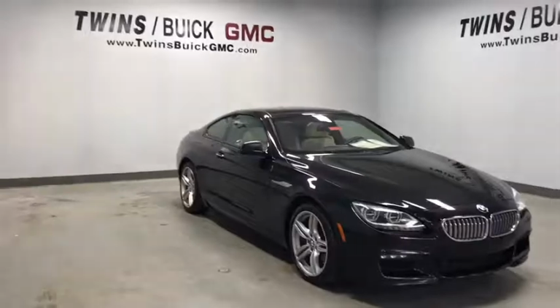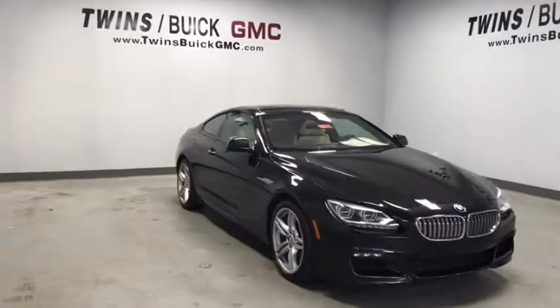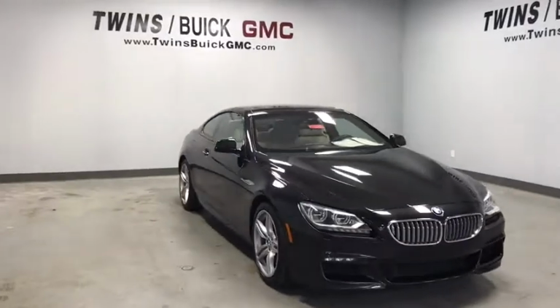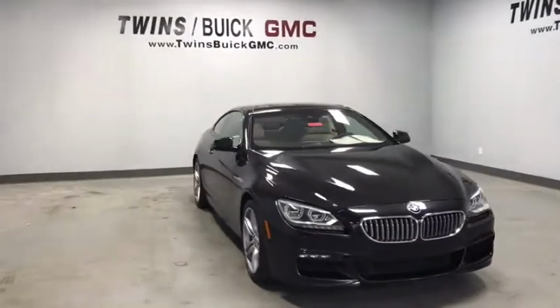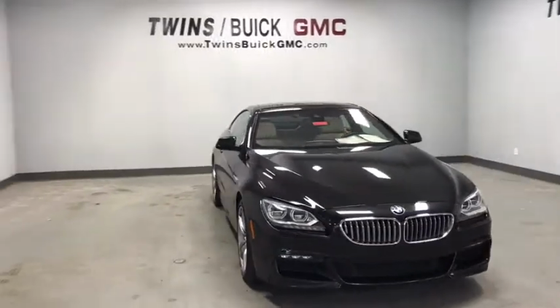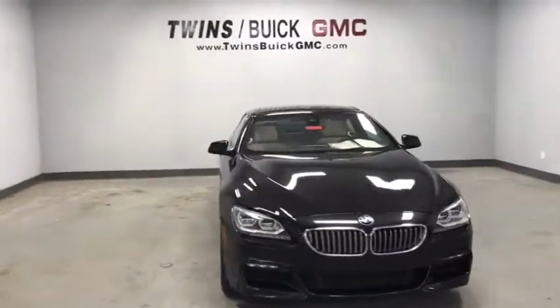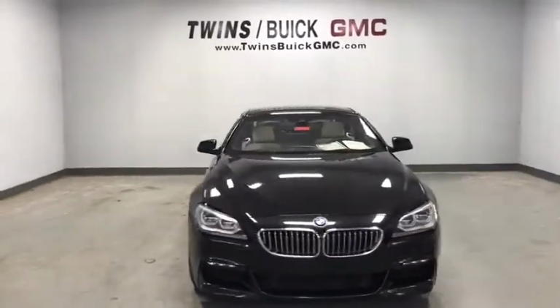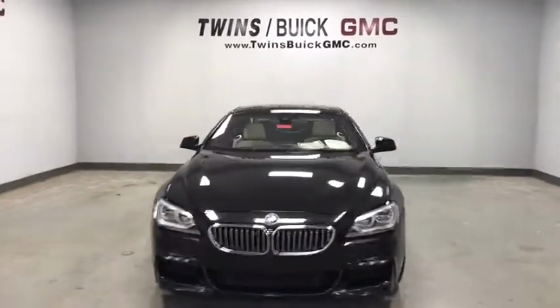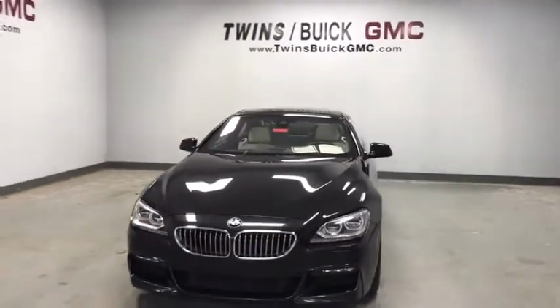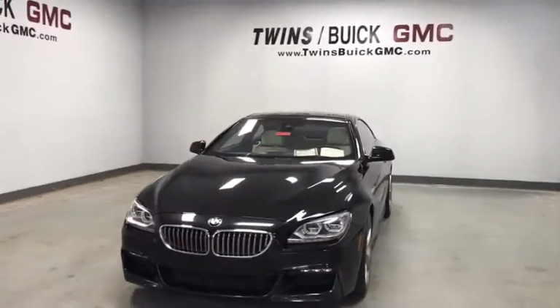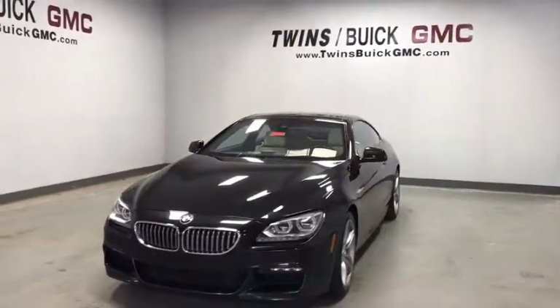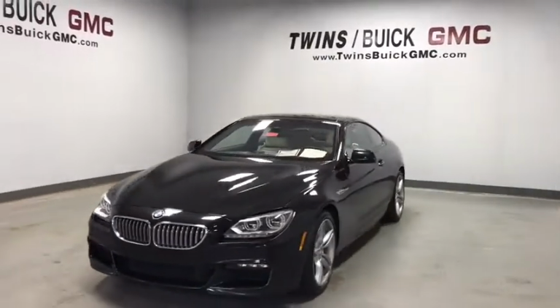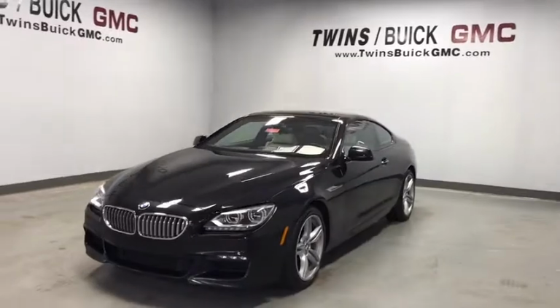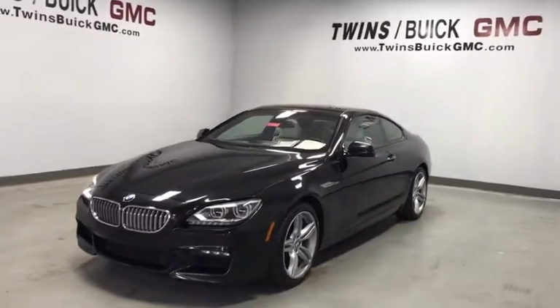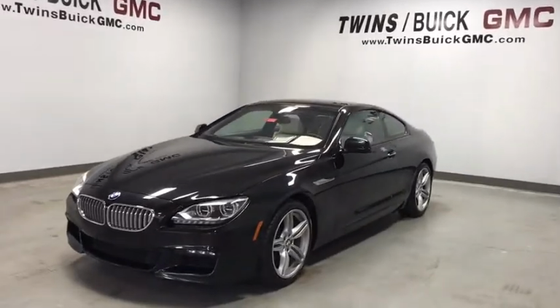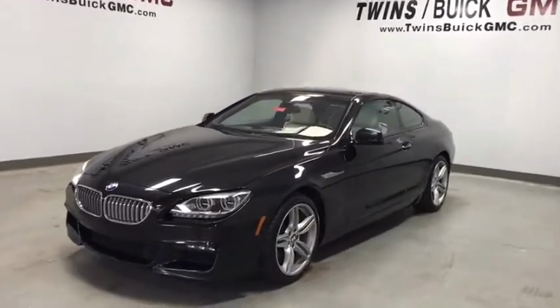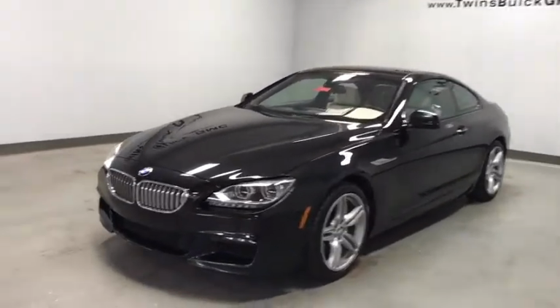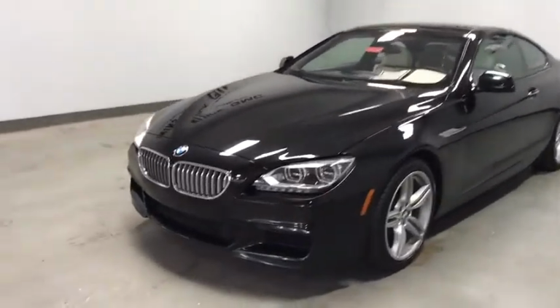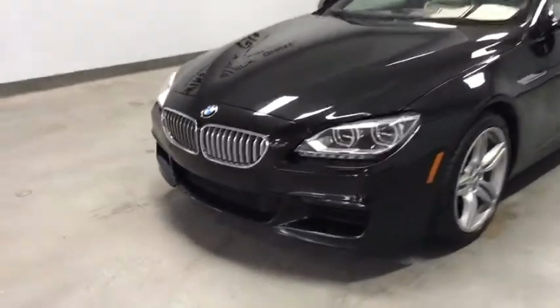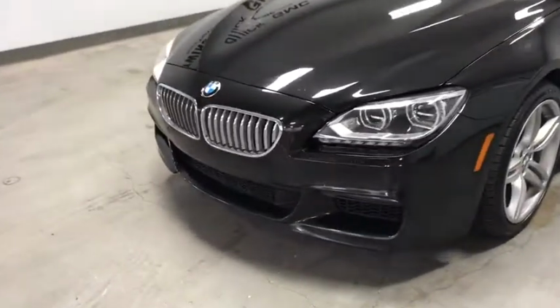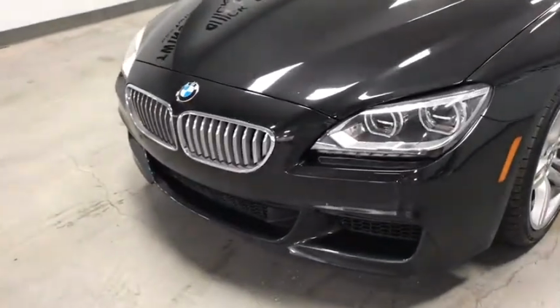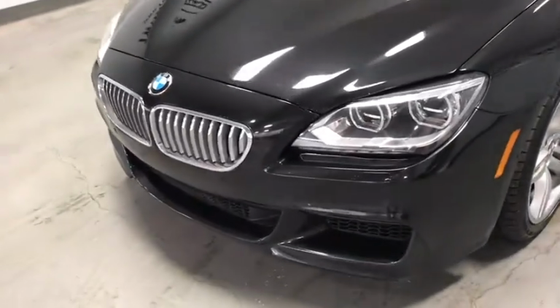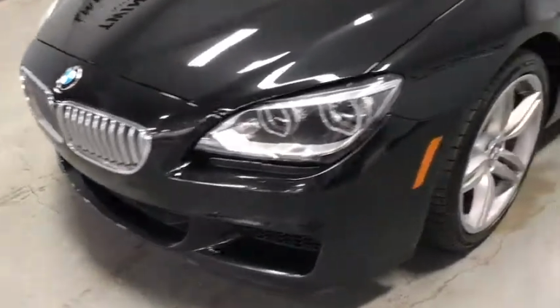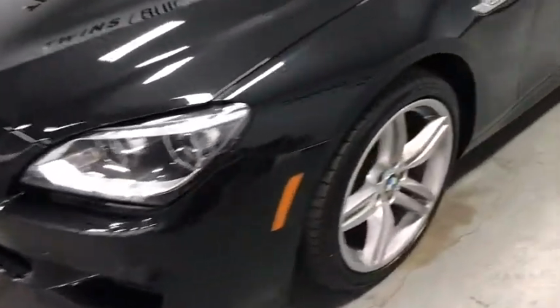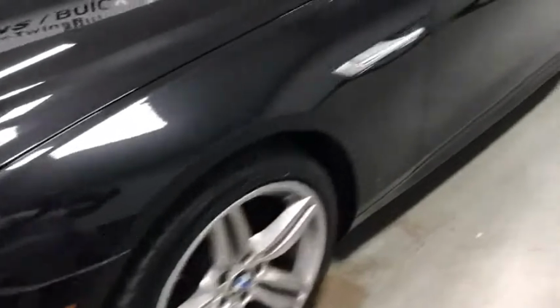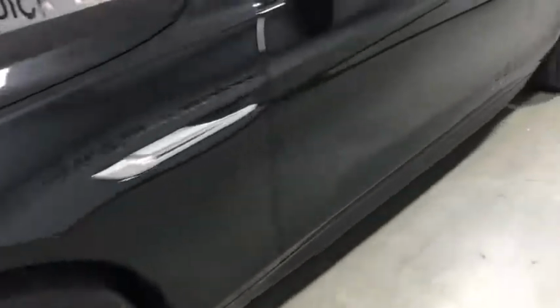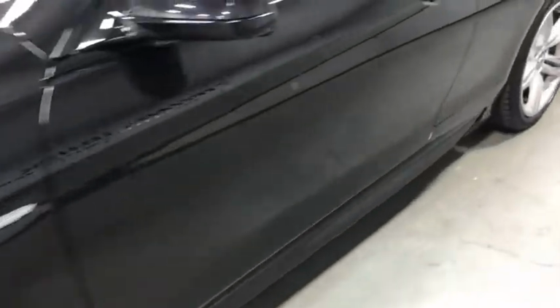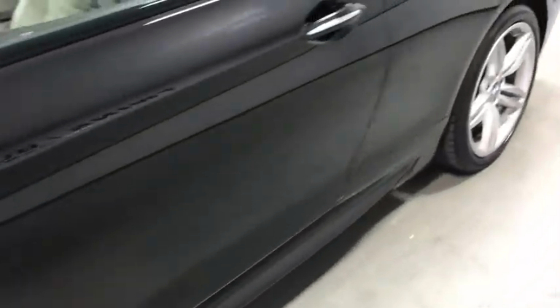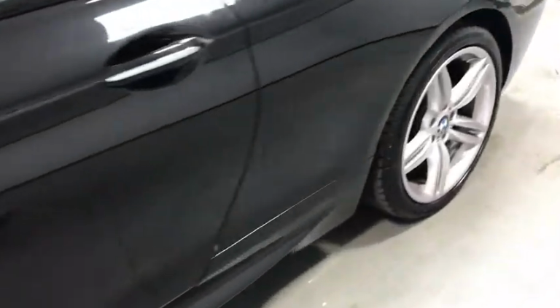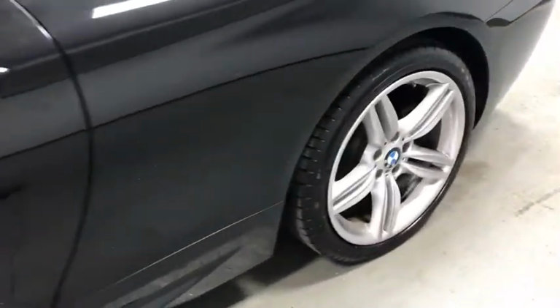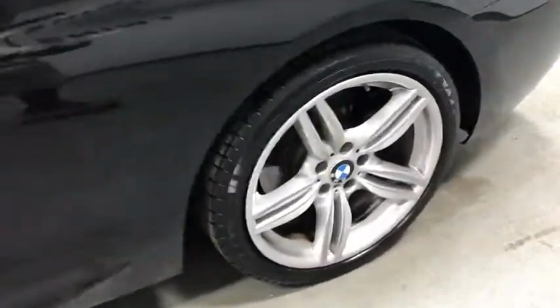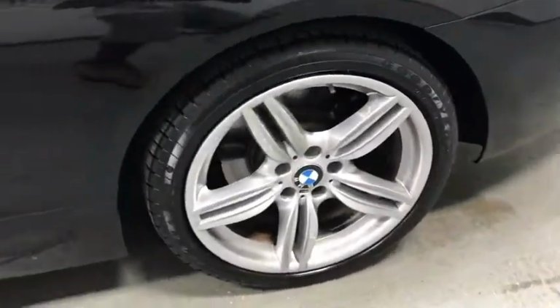Take a ride in the 2014 BMW 6 Series. The mission of the BMW 6 Series is to cover lots of road in a hurry while making you look and feel great. This vehicle has less than 60,000 miles.